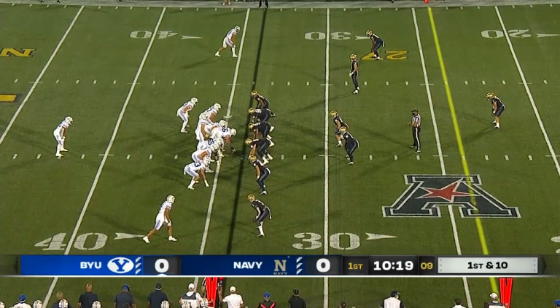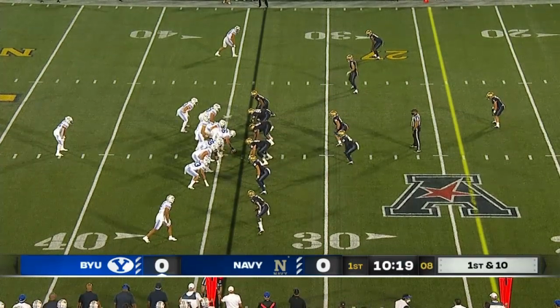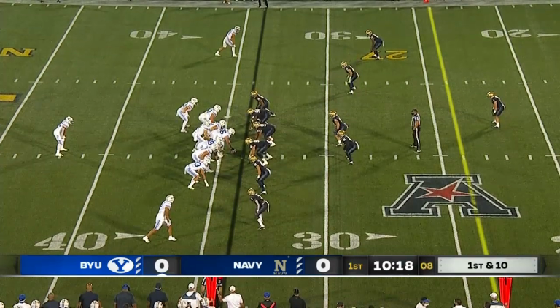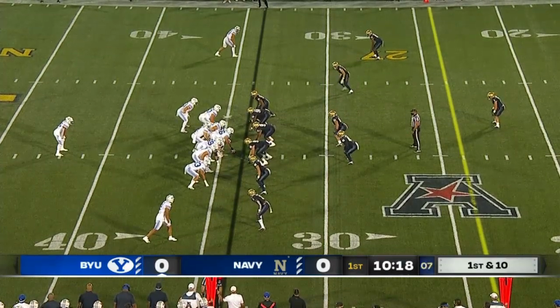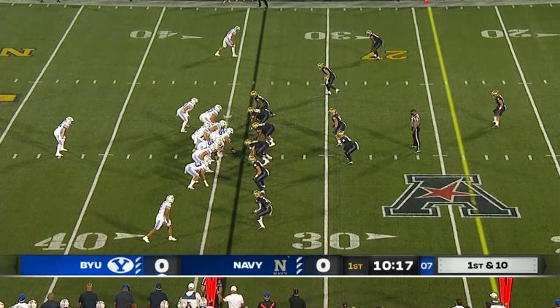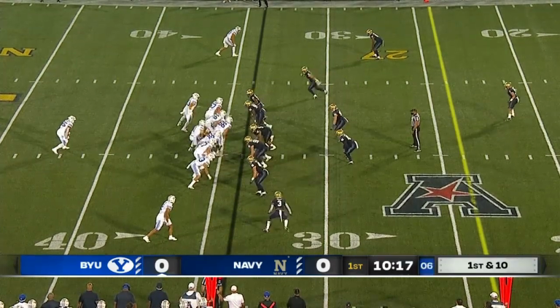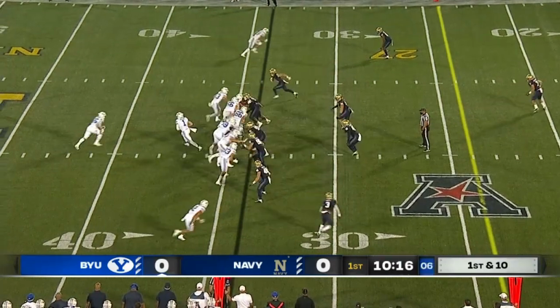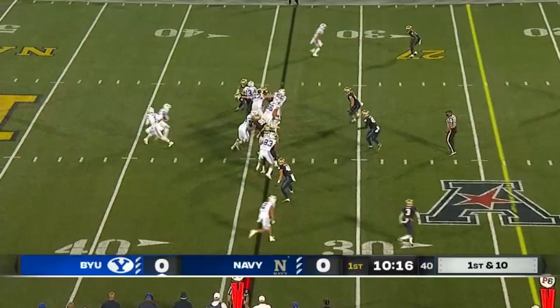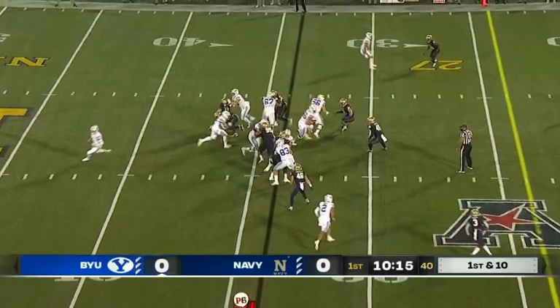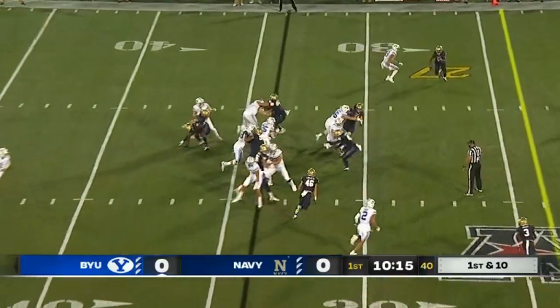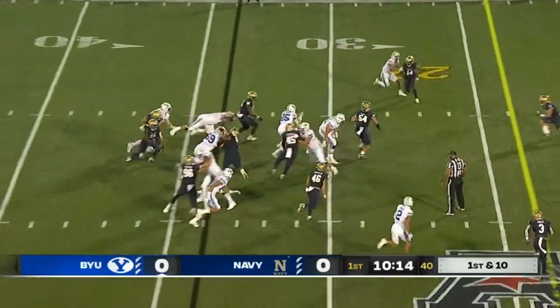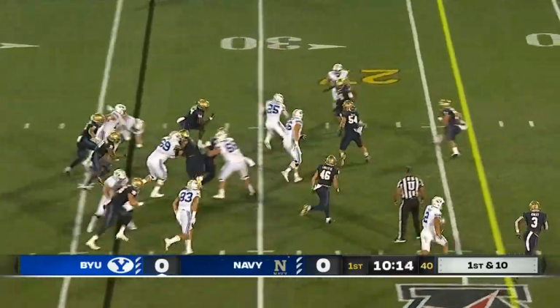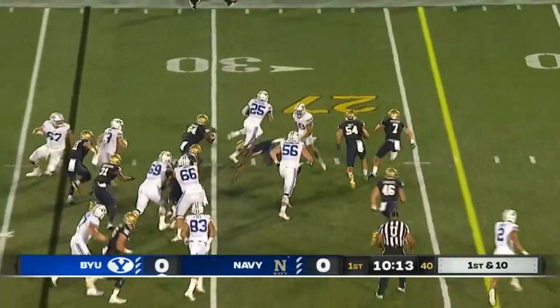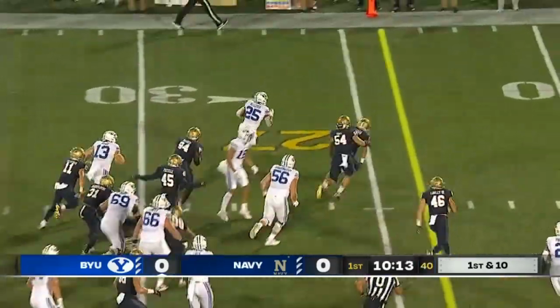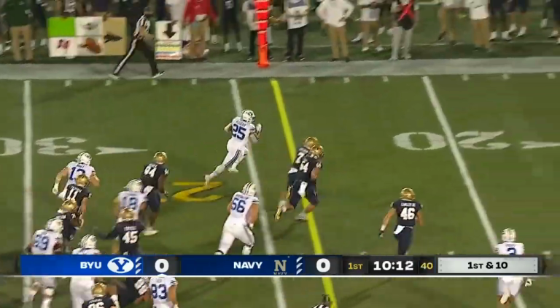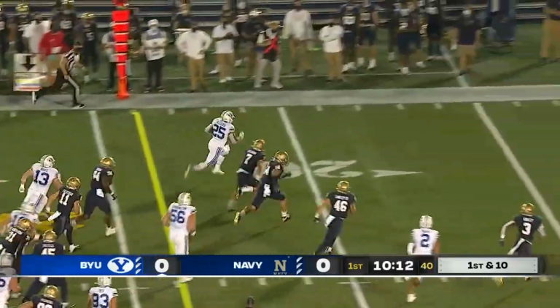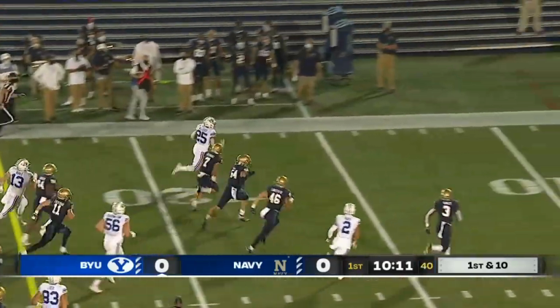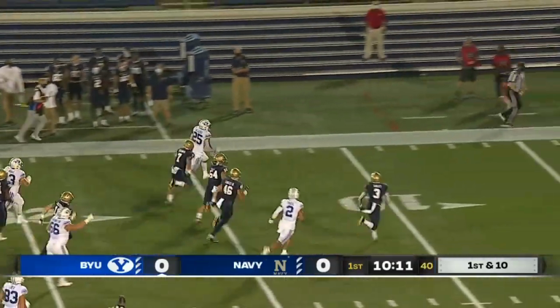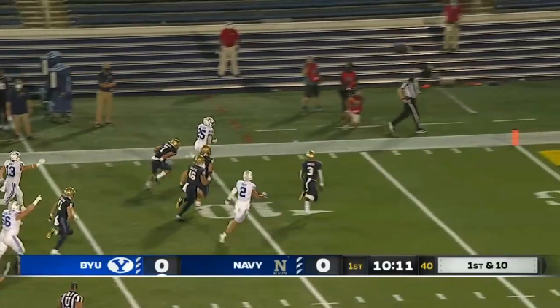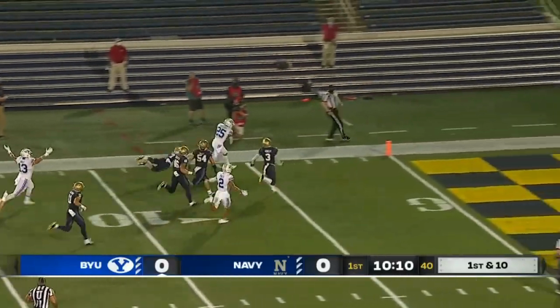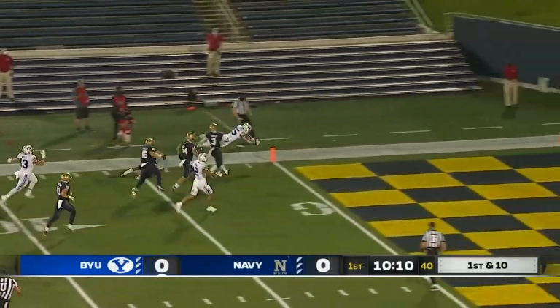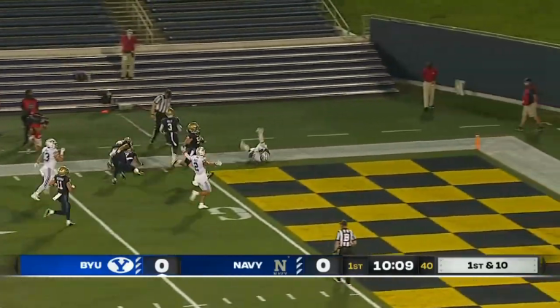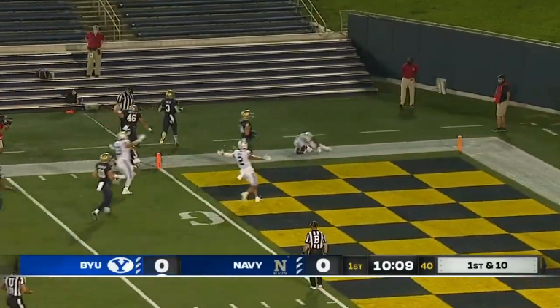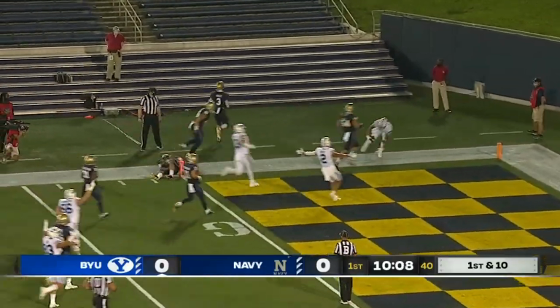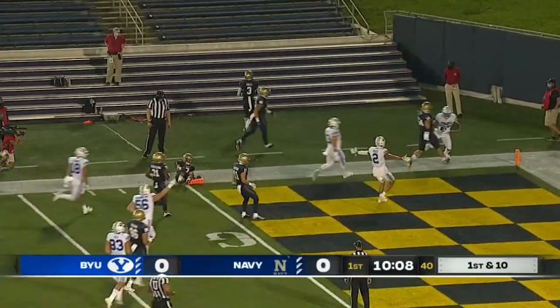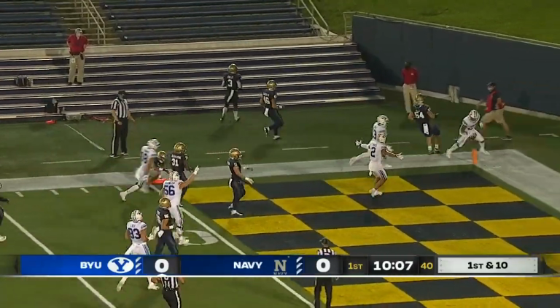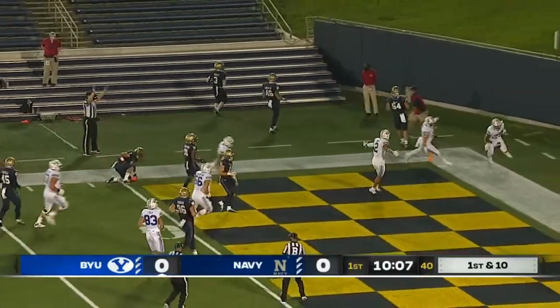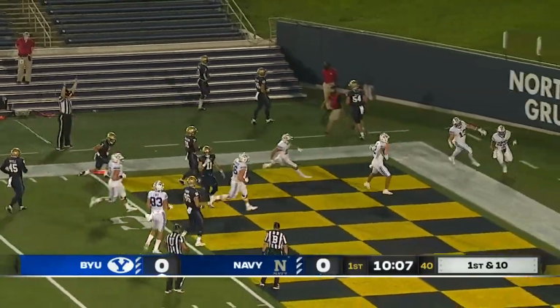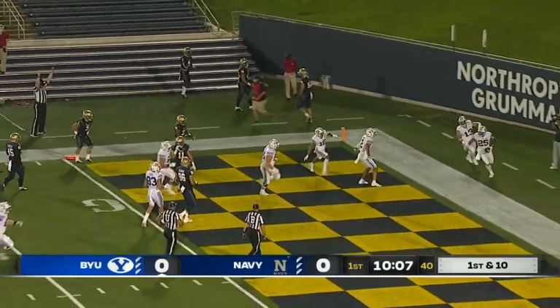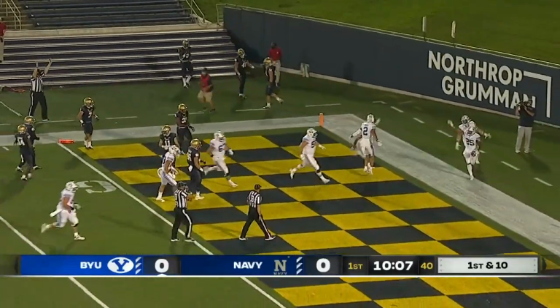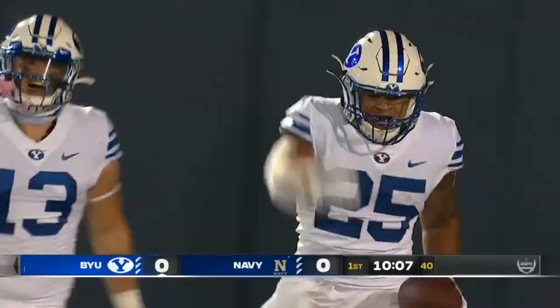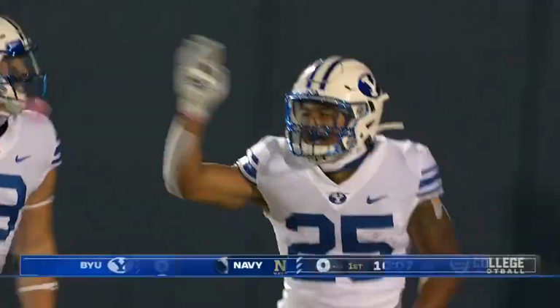Seventh play of BYU's initial possession — they've moved it 40 yards so far. Algier's really been running well, and Algier has some room to the outside. Algier headed to the end zone — did he get the pylon? Touchdown, BYU.